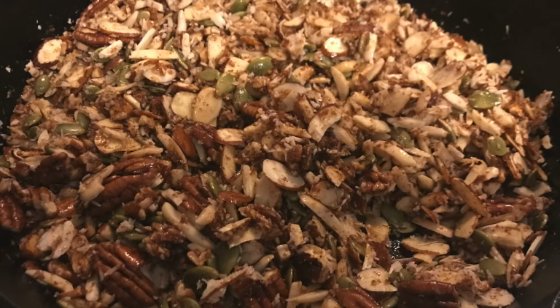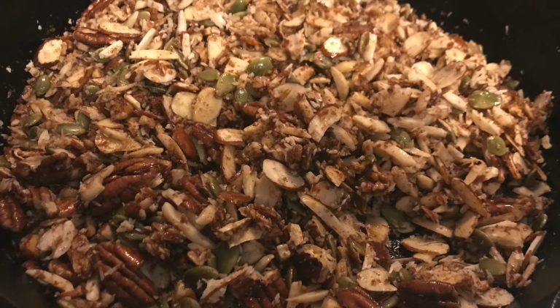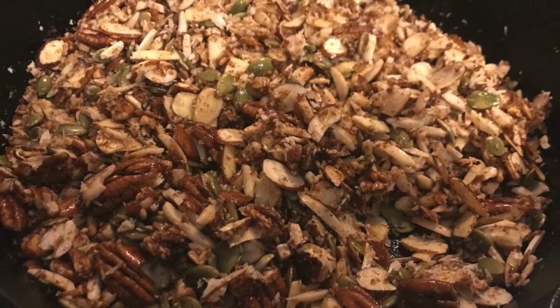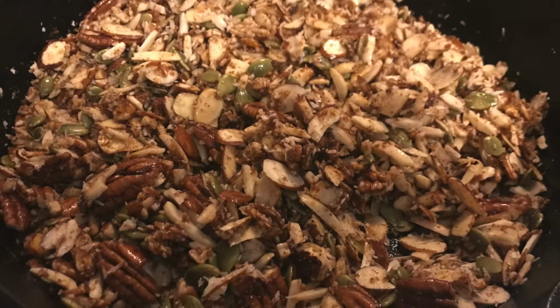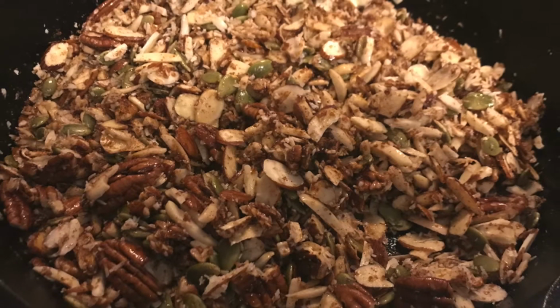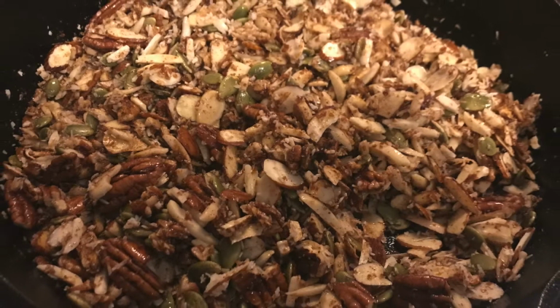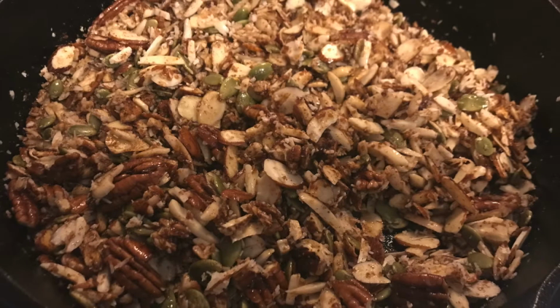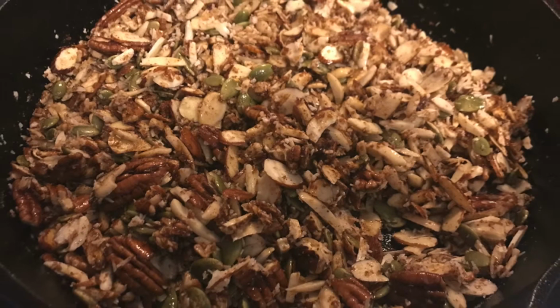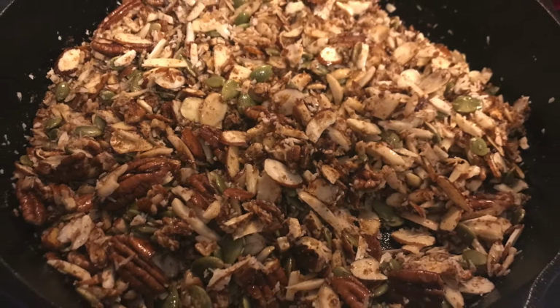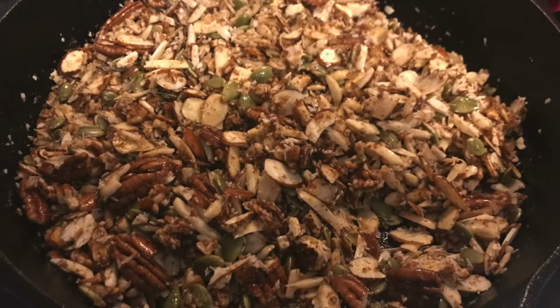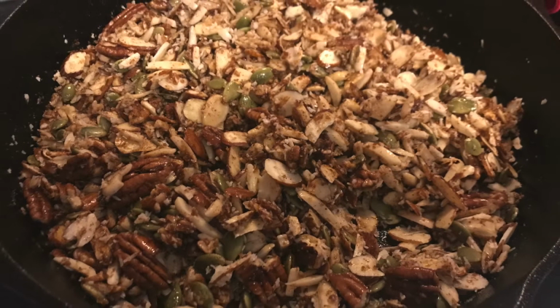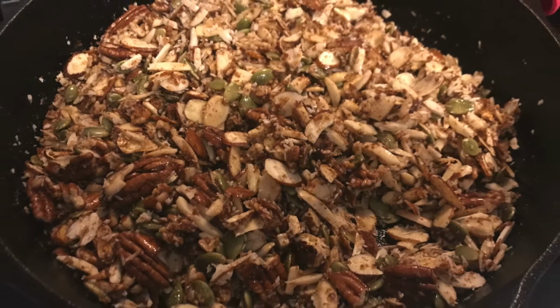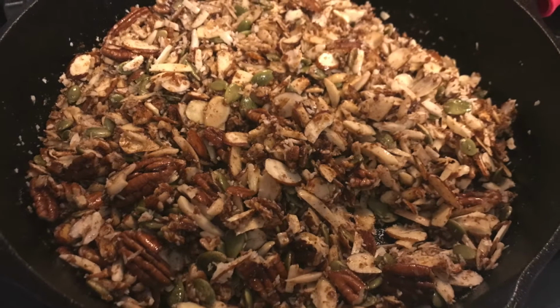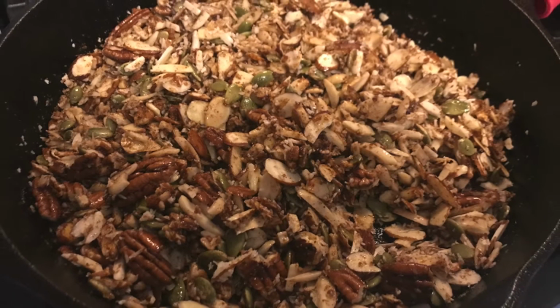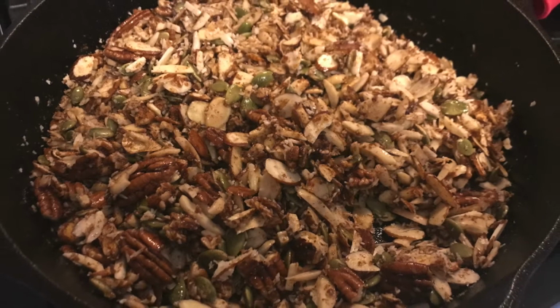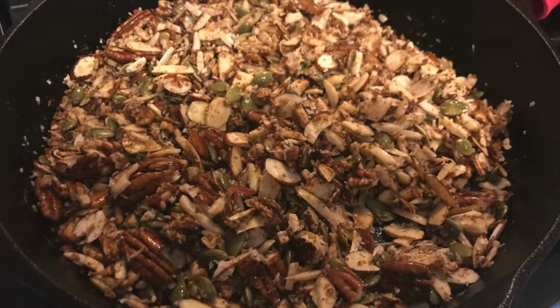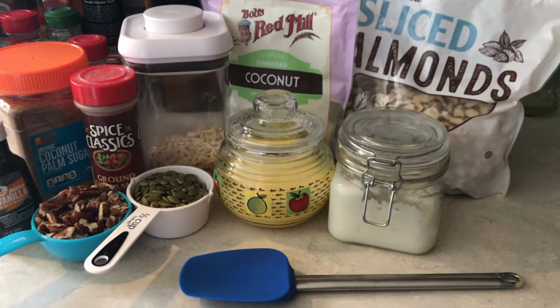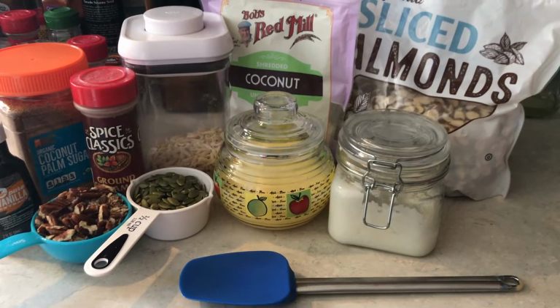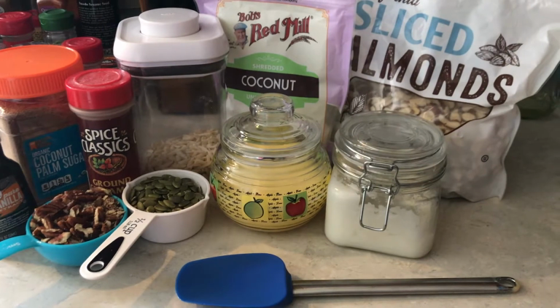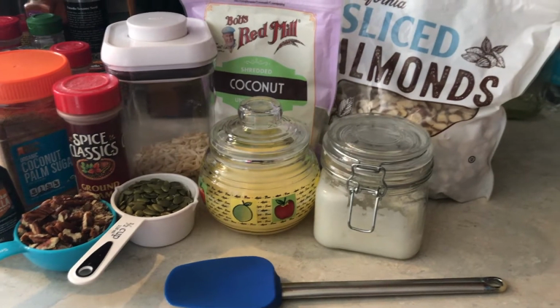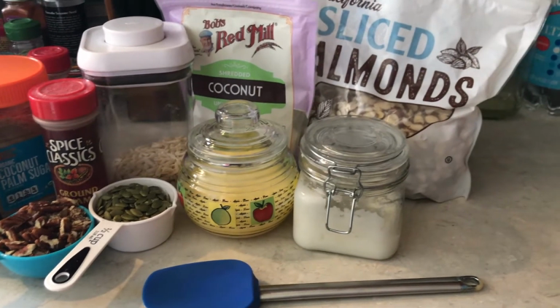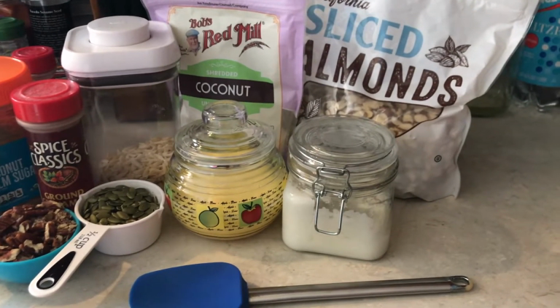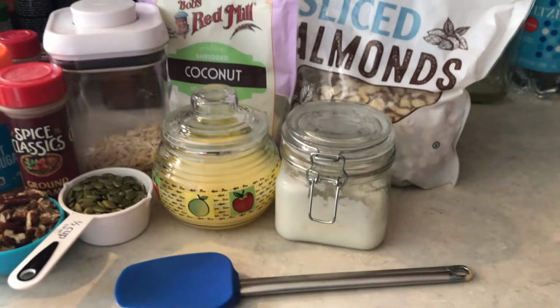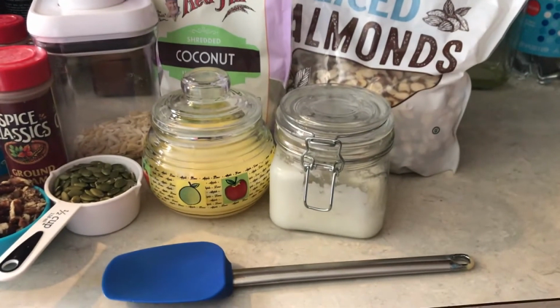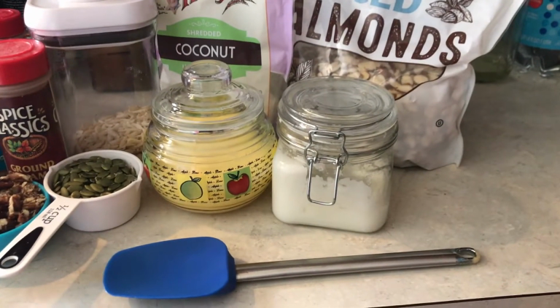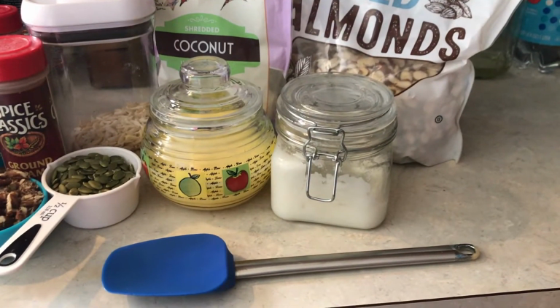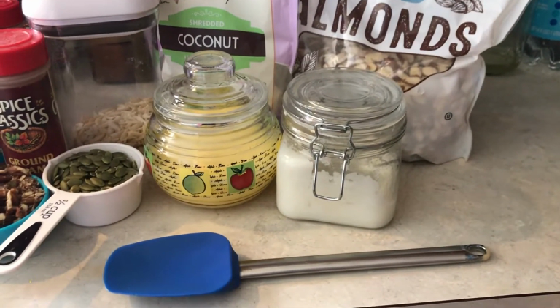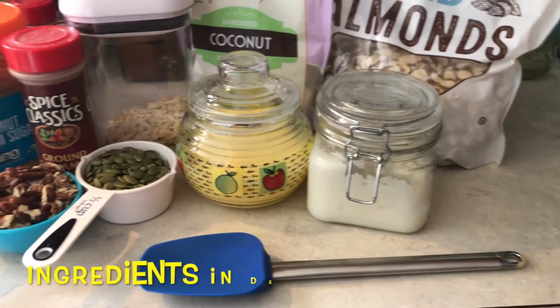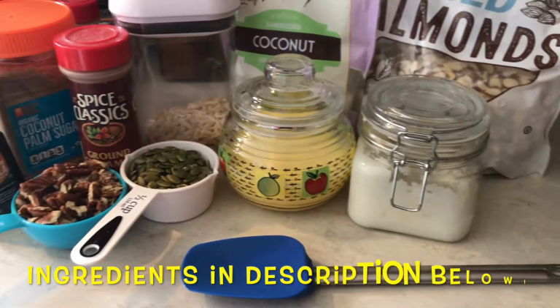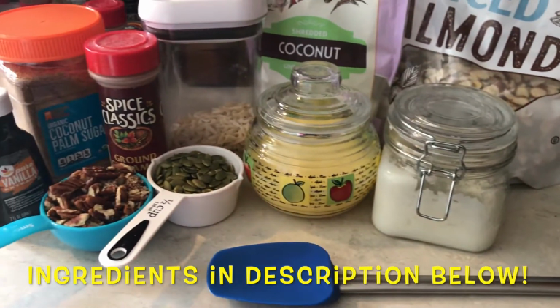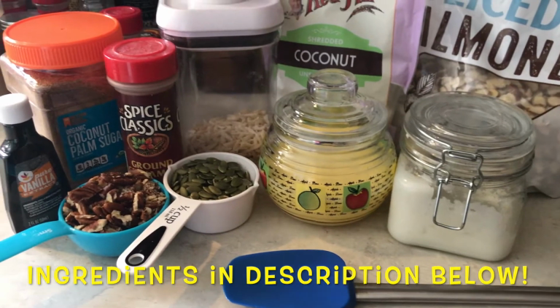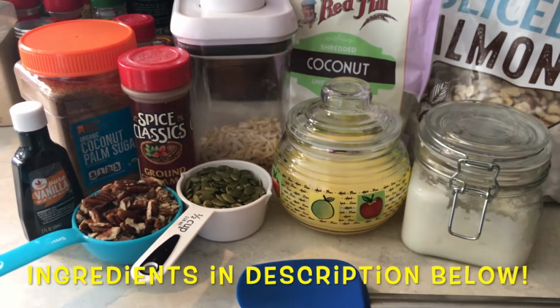Hi everybody and welcome to LK Lifestyles. This is Laura. Today we're going to be making a paleo and grain-free granola cereal. I love this recipe because it uses really simple ingredients that I find in my paleo kitchen.